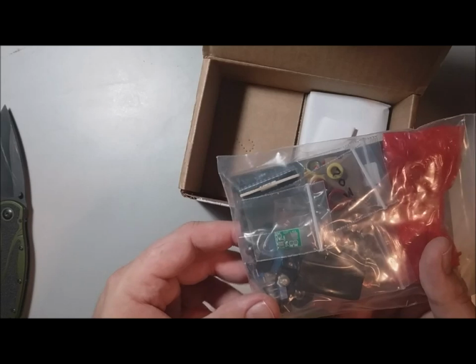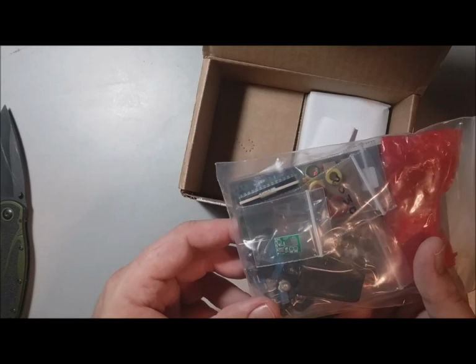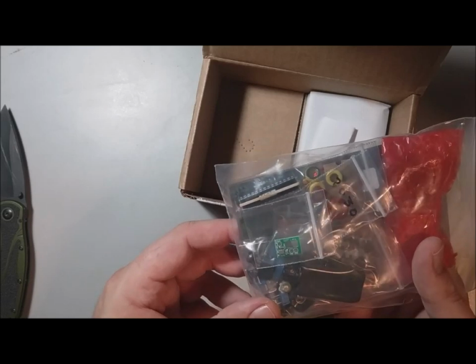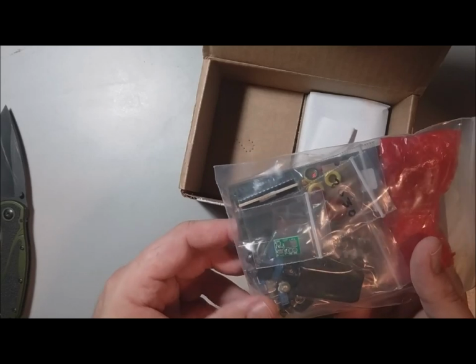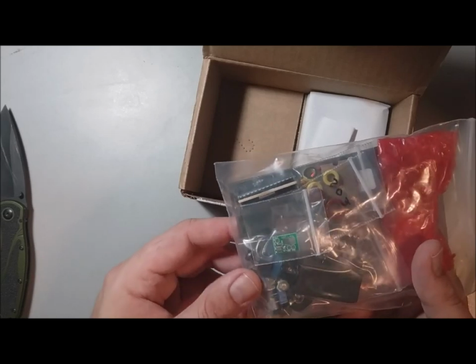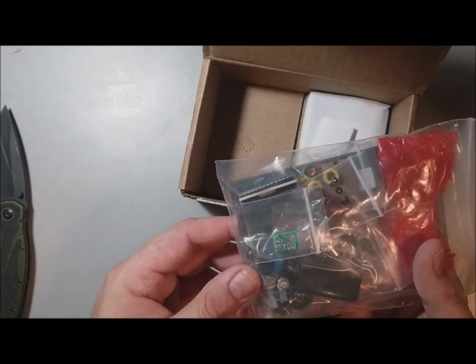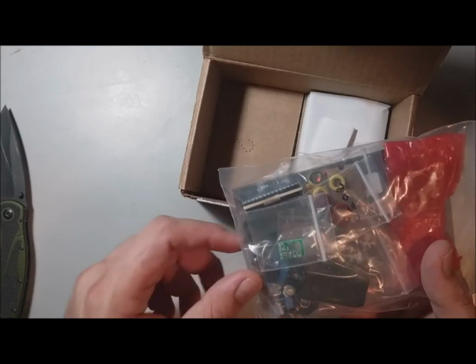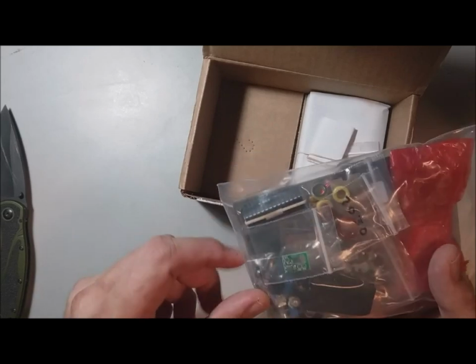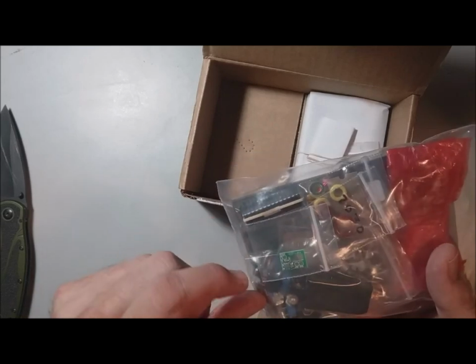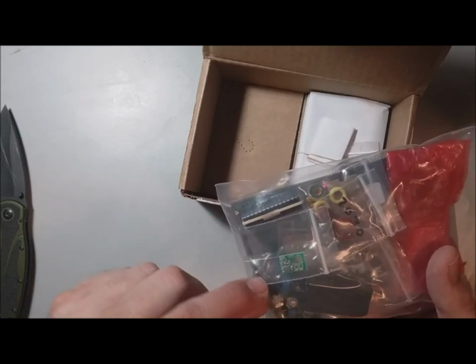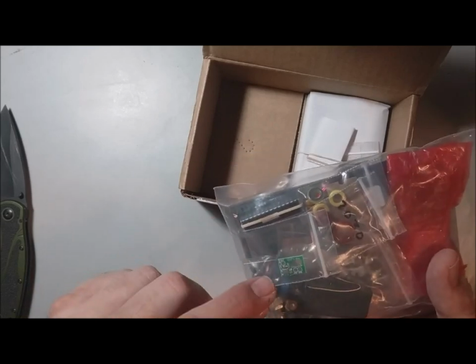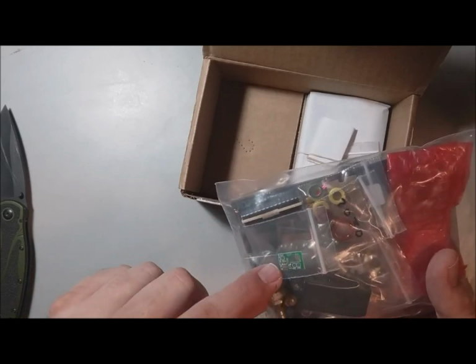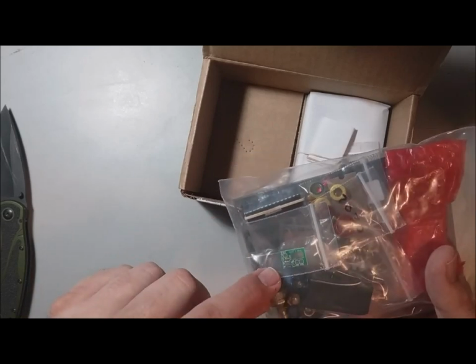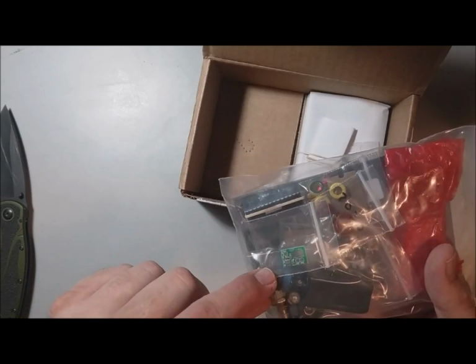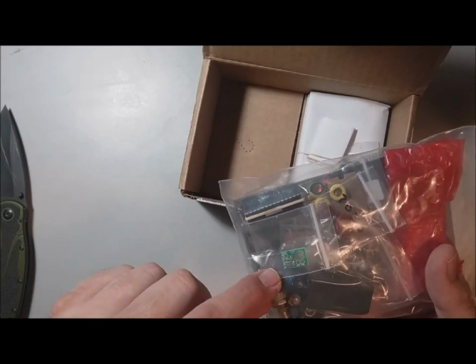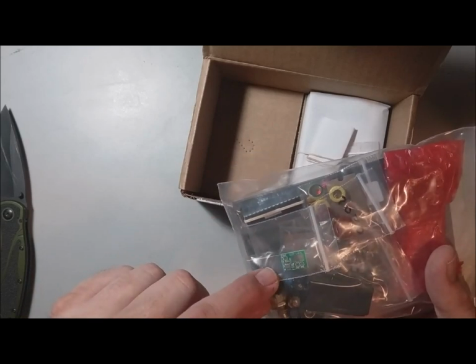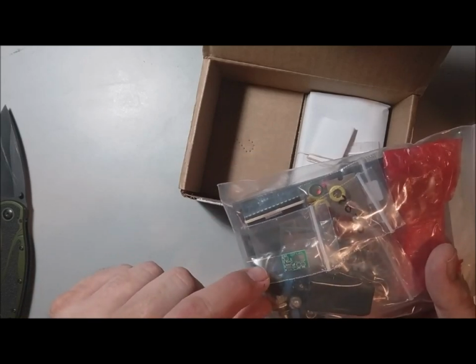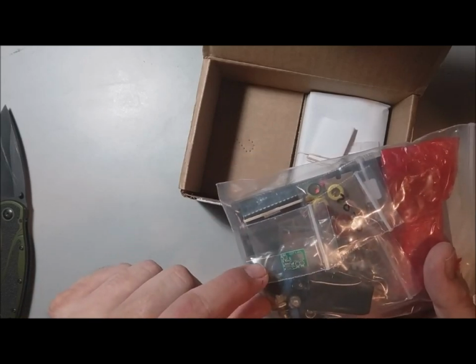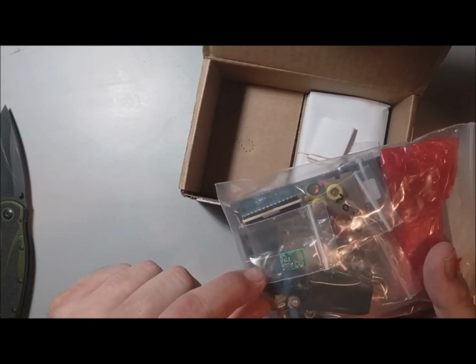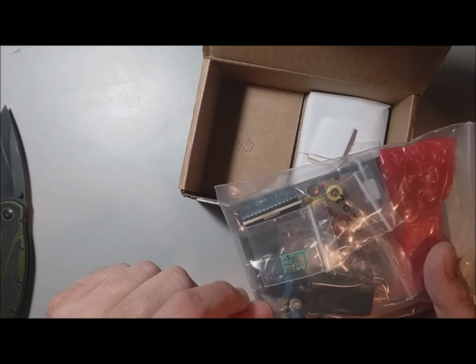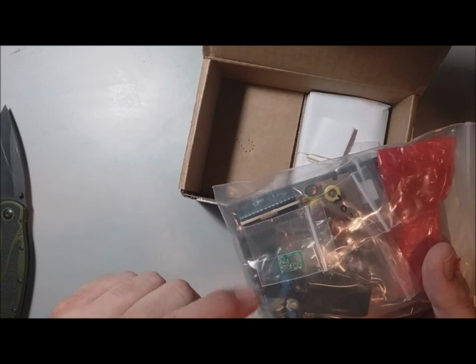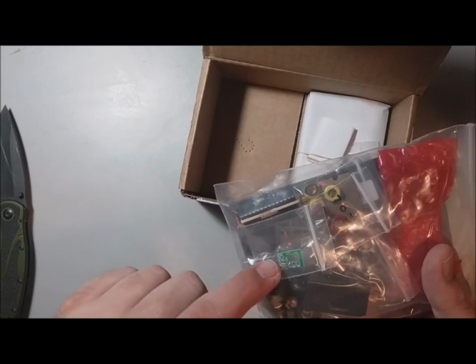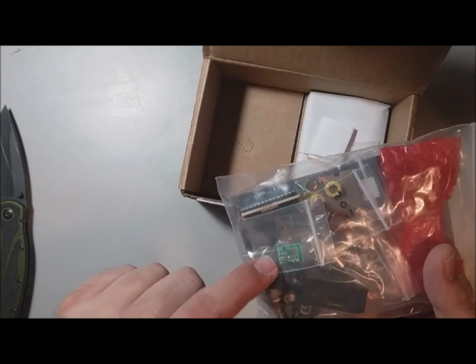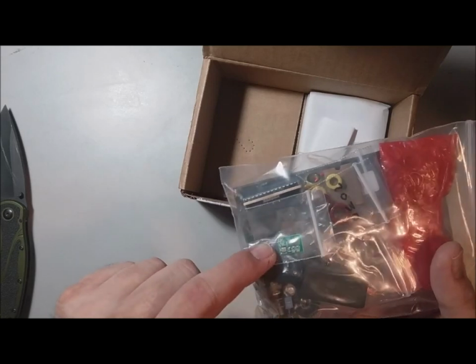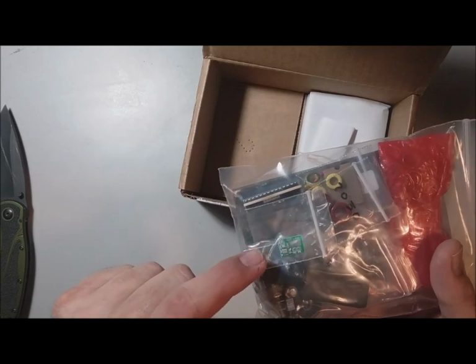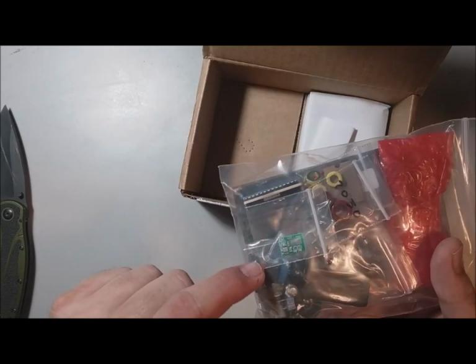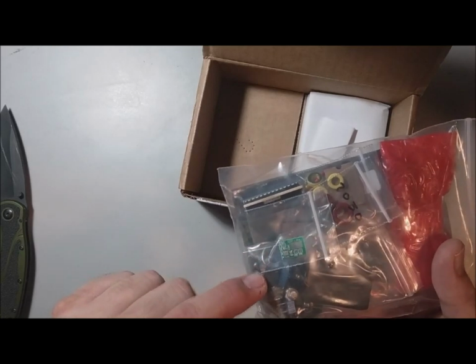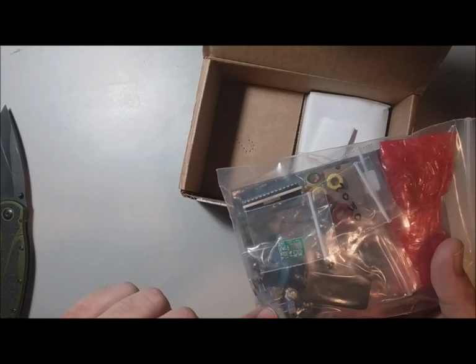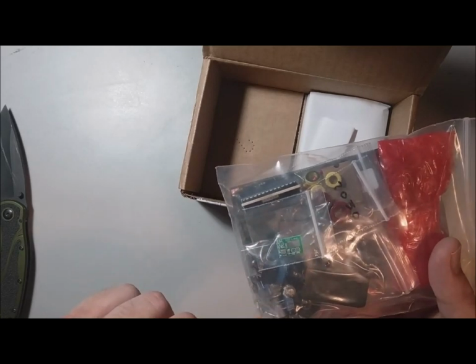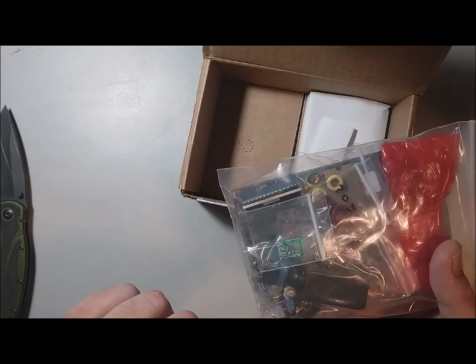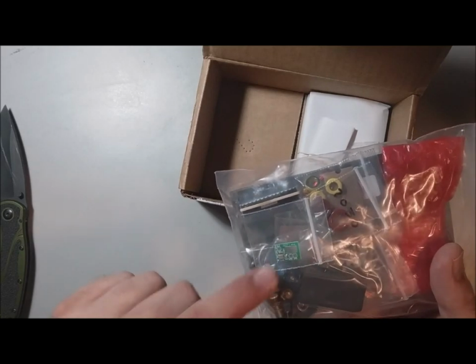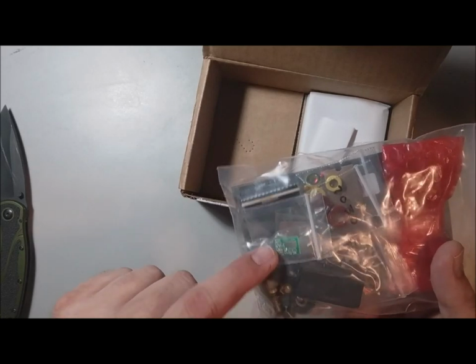It looks like there's the TCXO — I'll remember the acronym at some point, or I'll look it up.